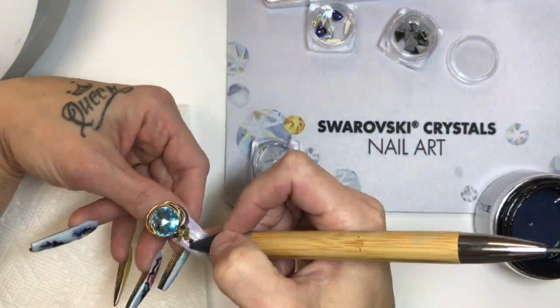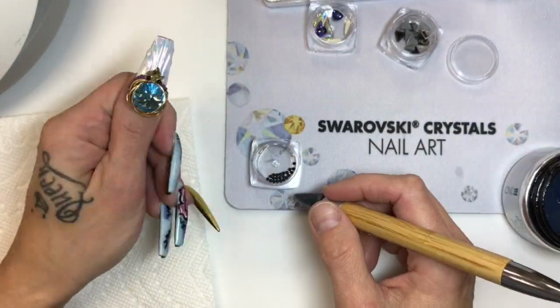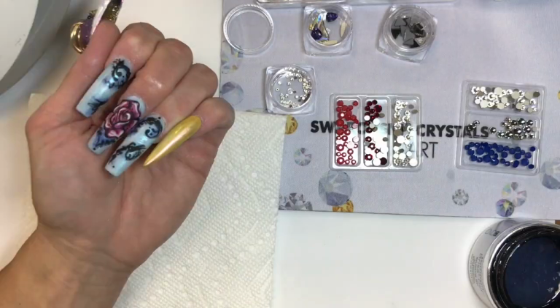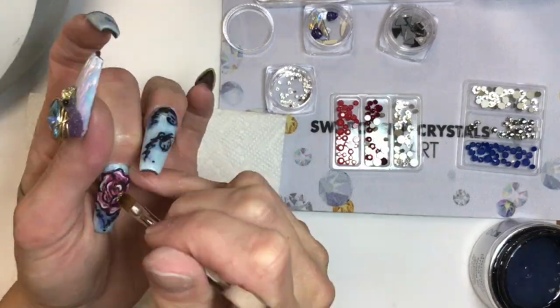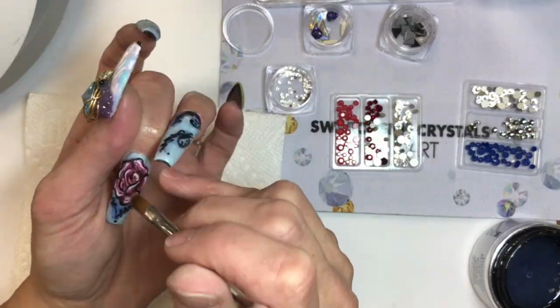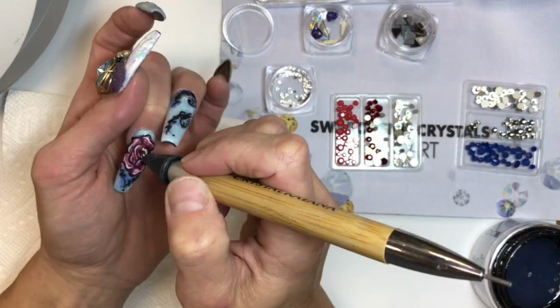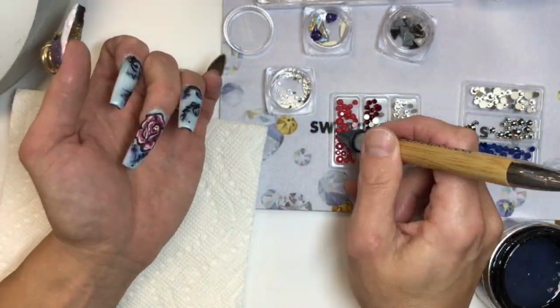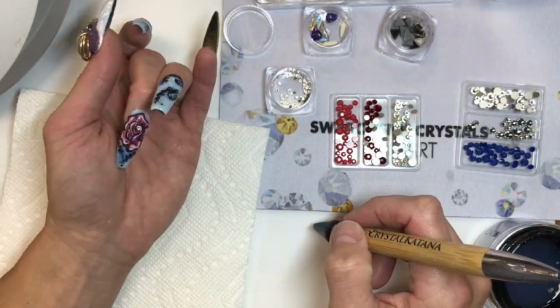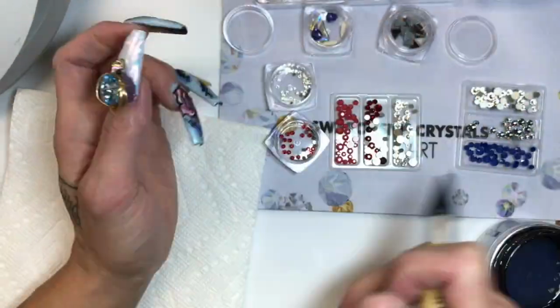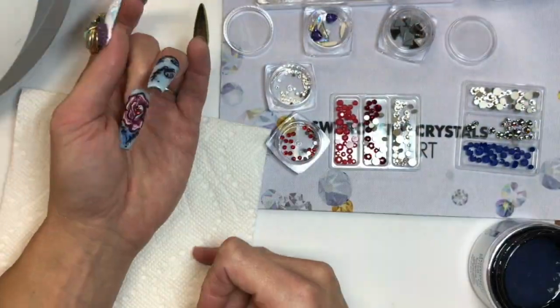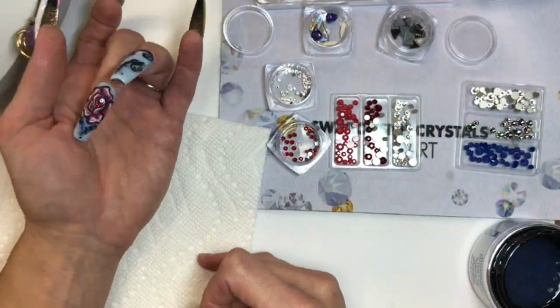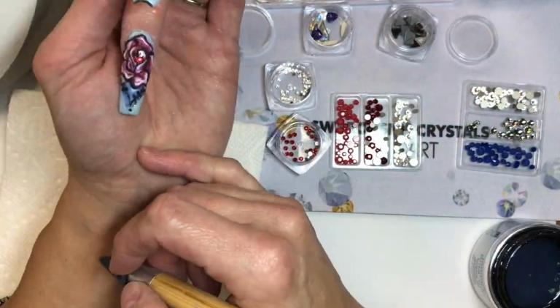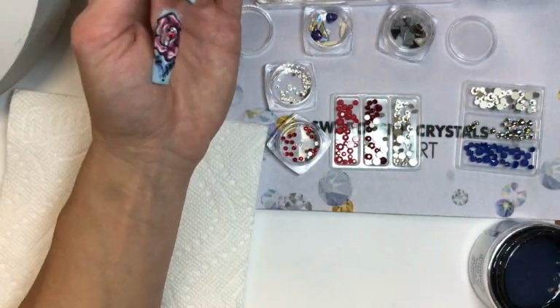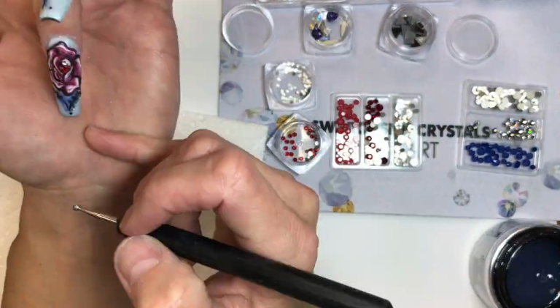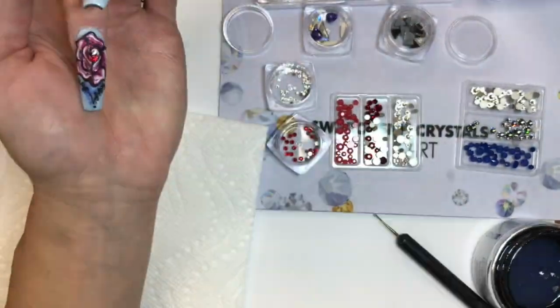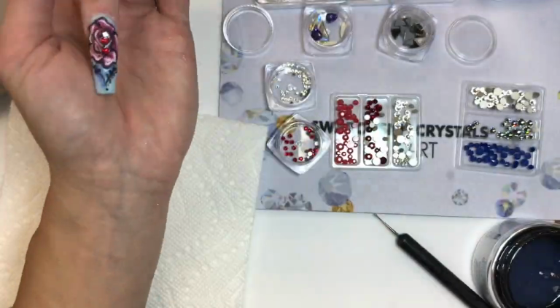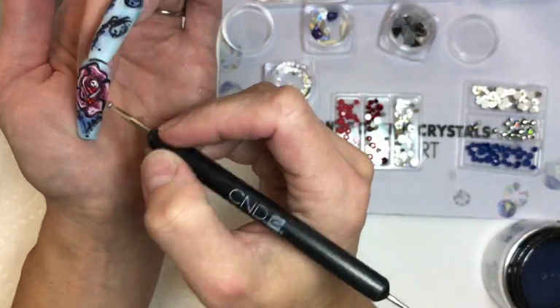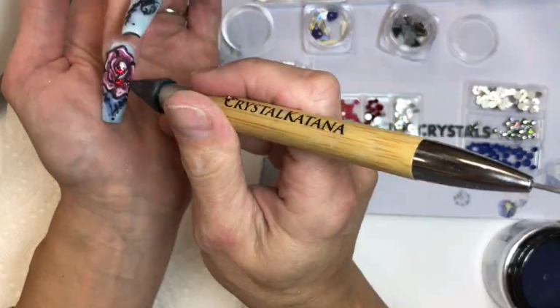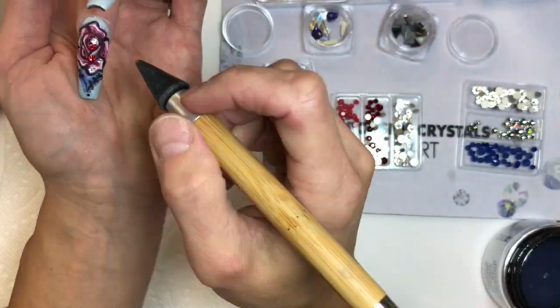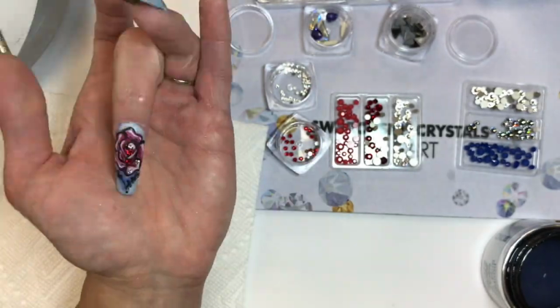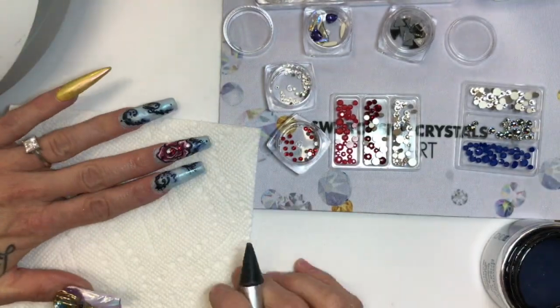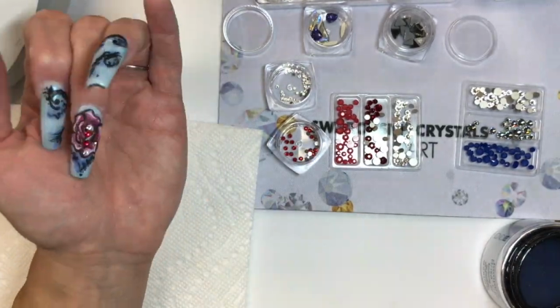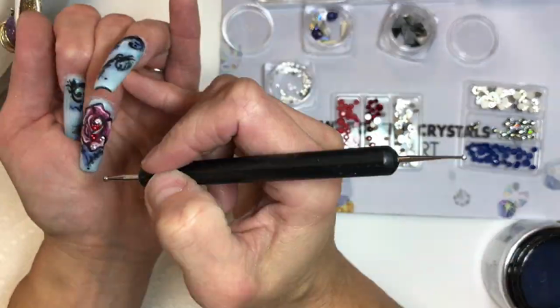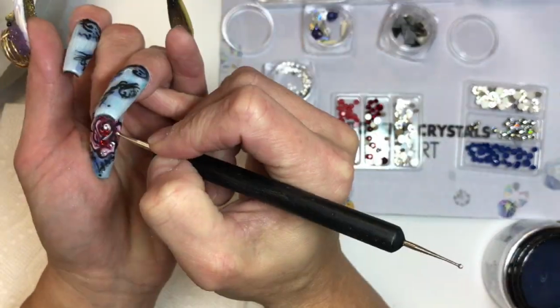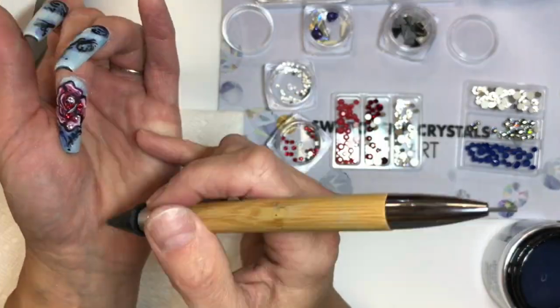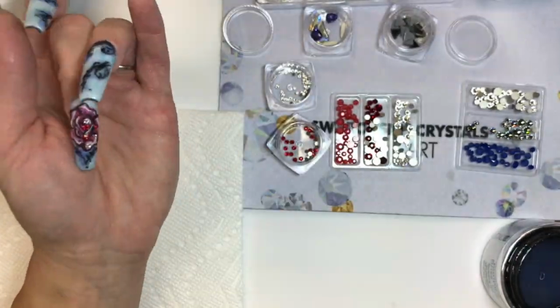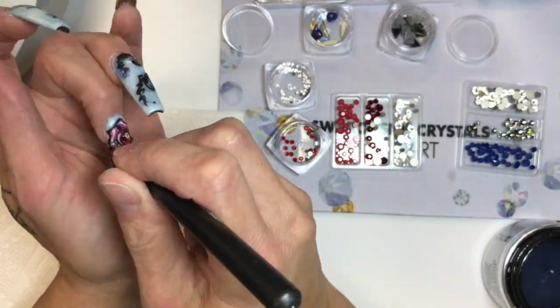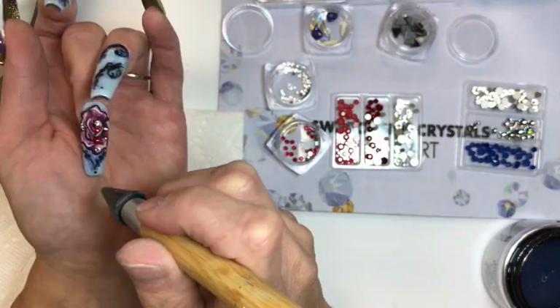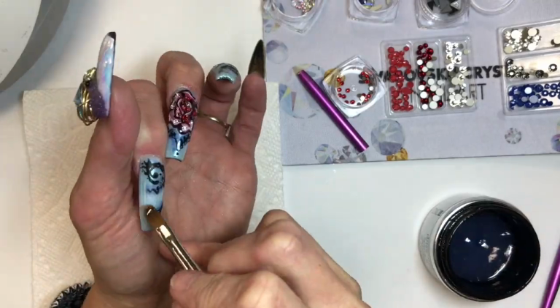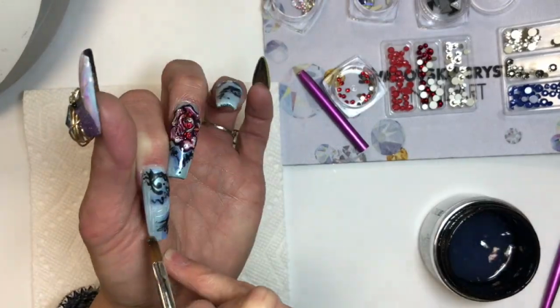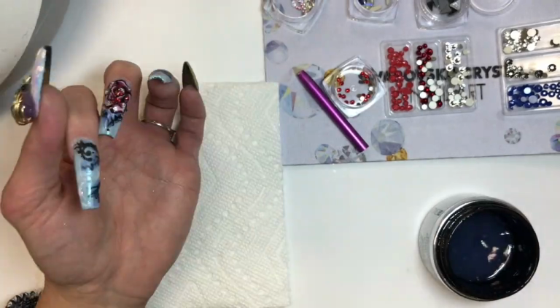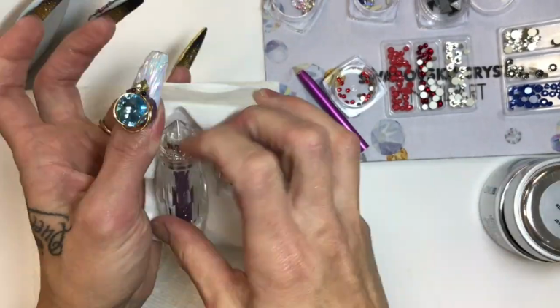Using builder gel, I continued to build the beautiful embellishment with more Swarovski crystals, all within the trend Pantone. Then I blinged out my graffiti-style, airbrush-looking, hand-painted design, using more builder gel to adhere the crystals.